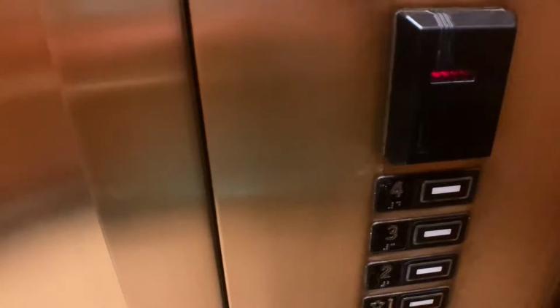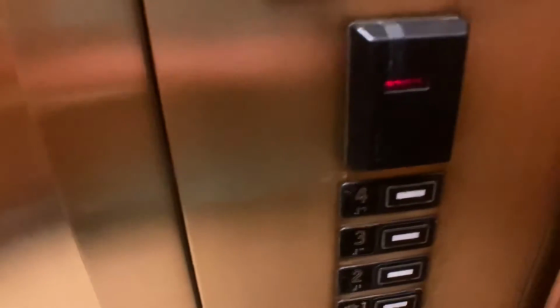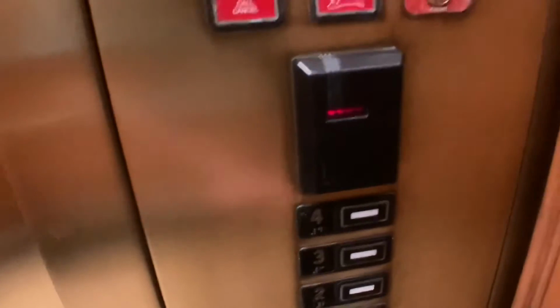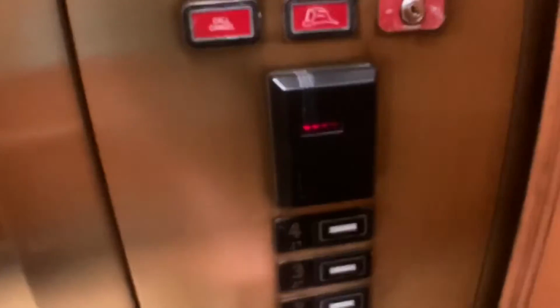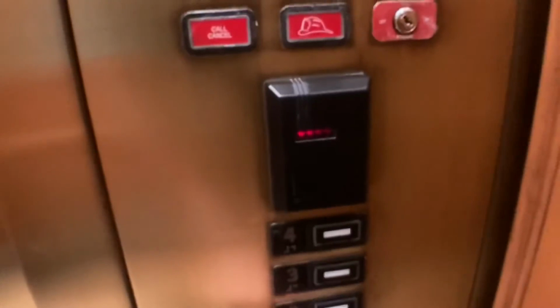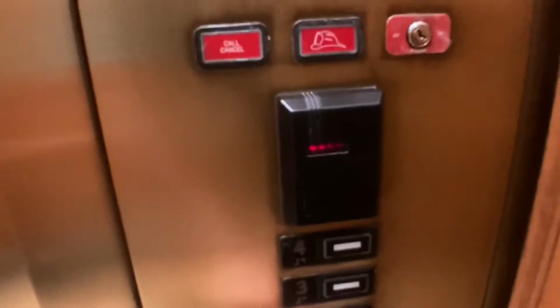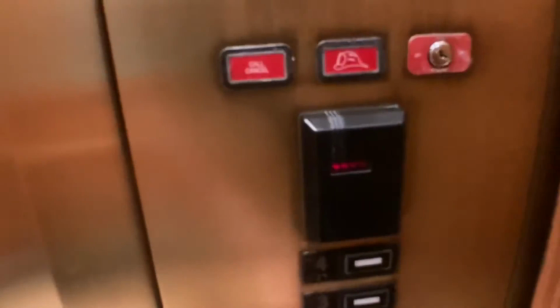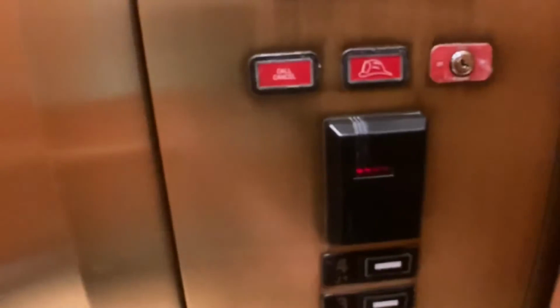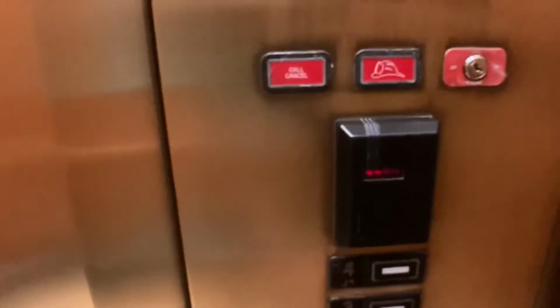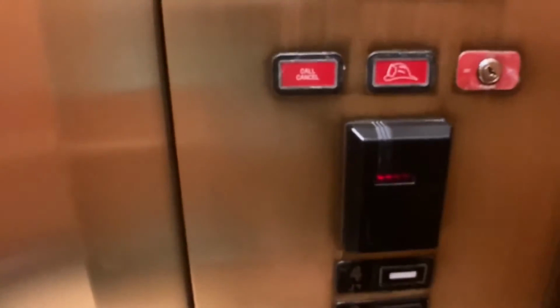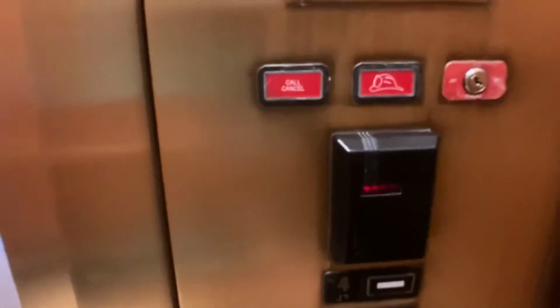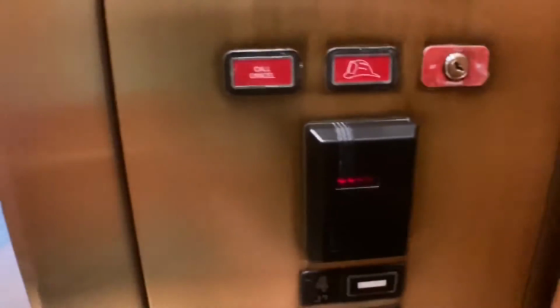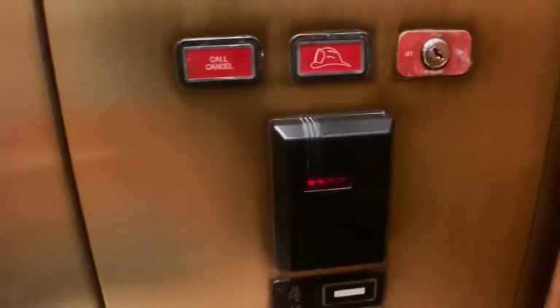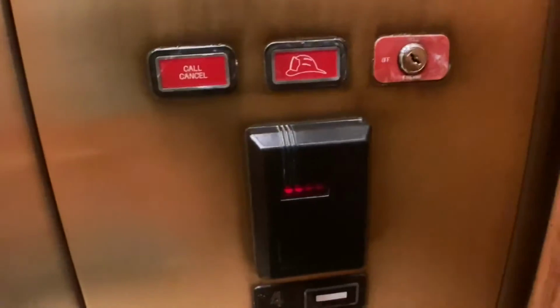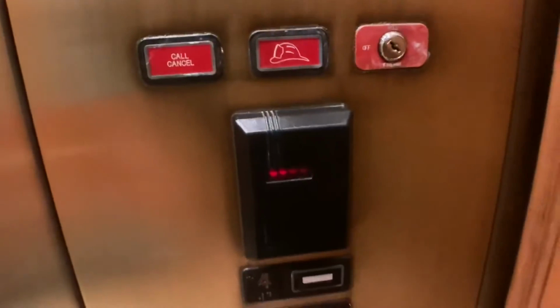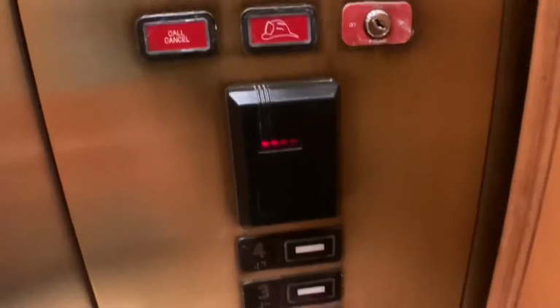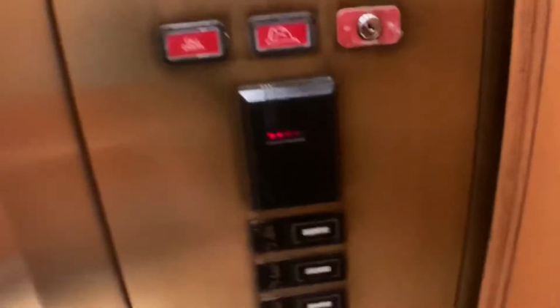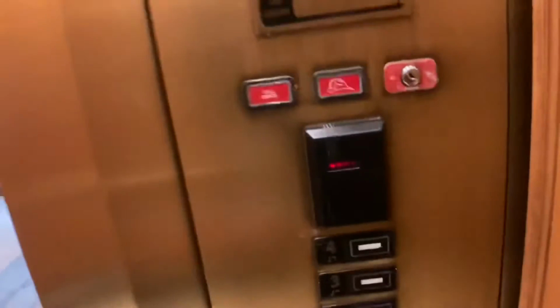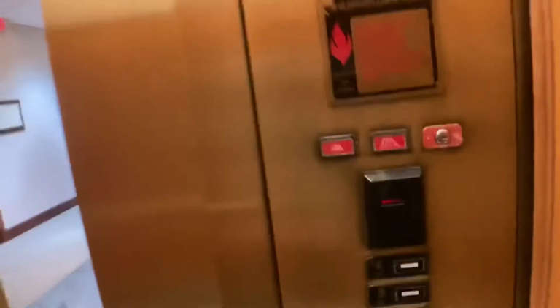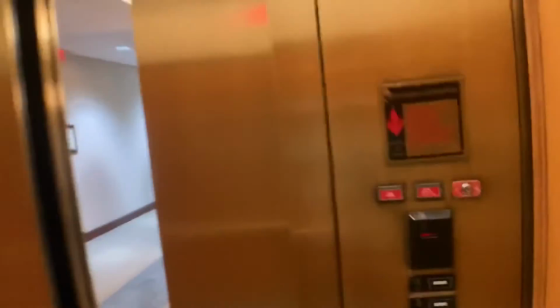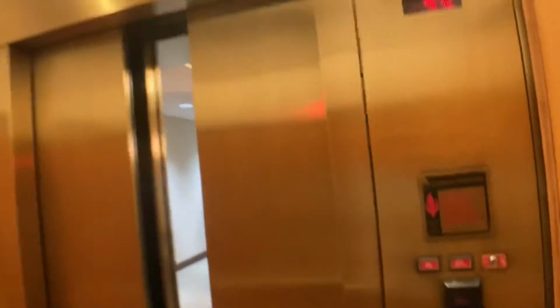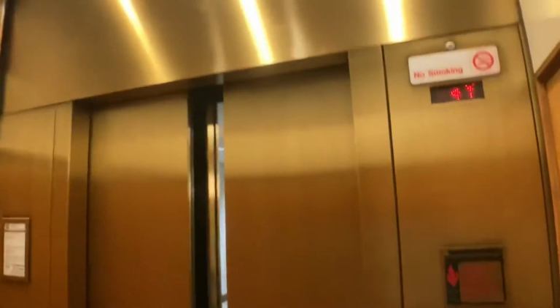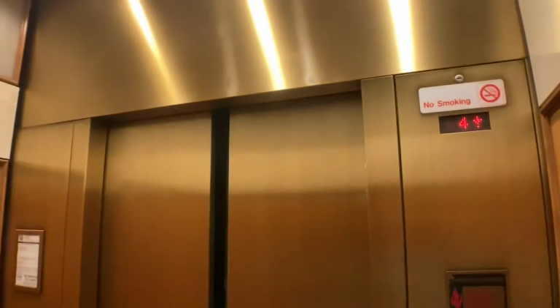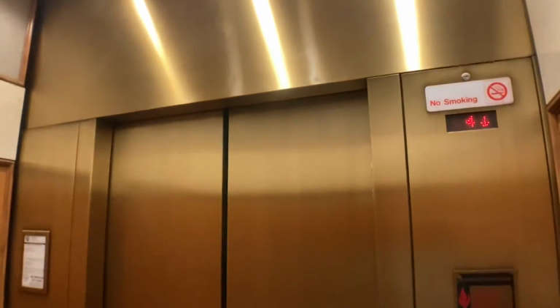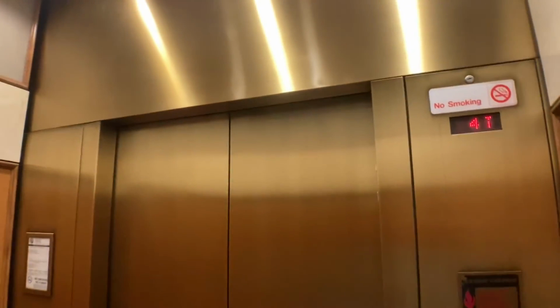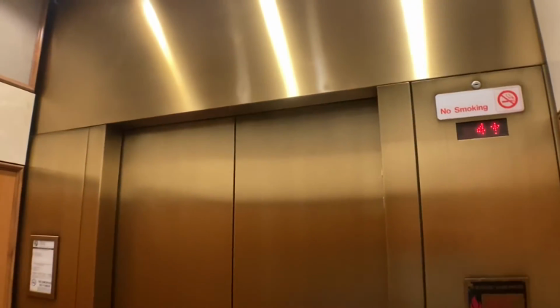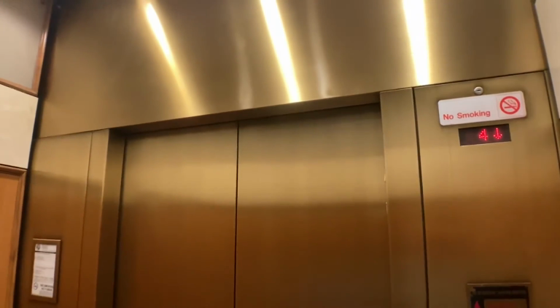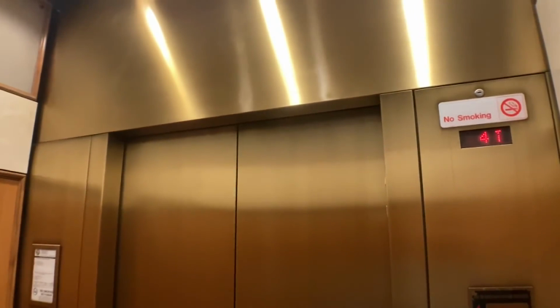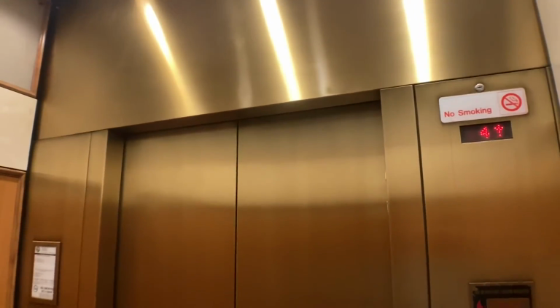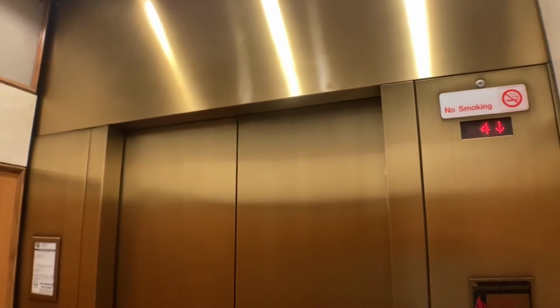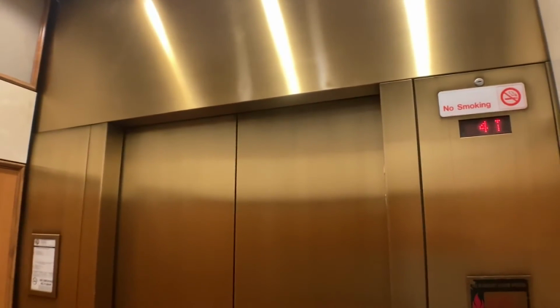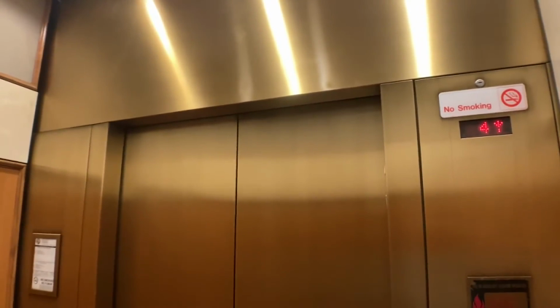These are the elevators at the PGA Financial Center in Palm Beach Gardens, Florida. We have to talk over the music because it's a popular song.